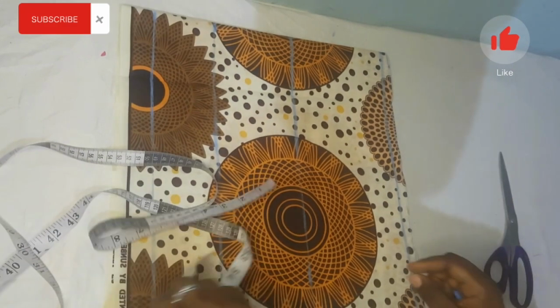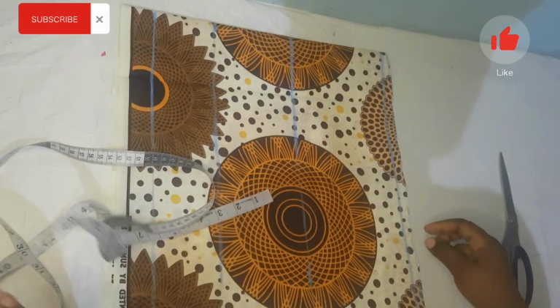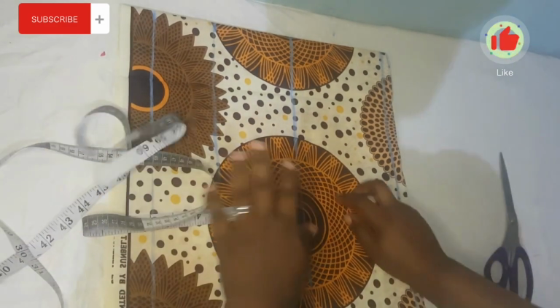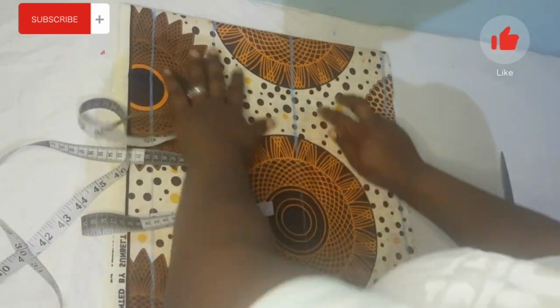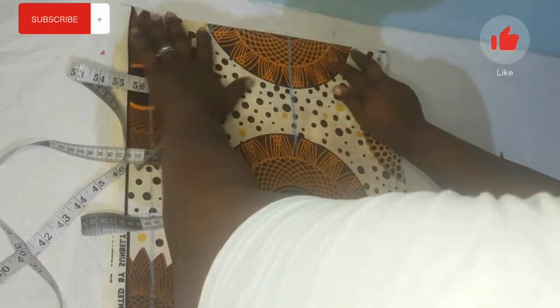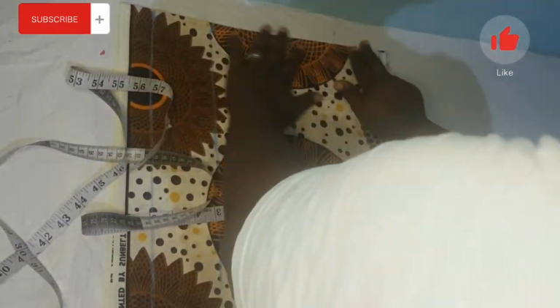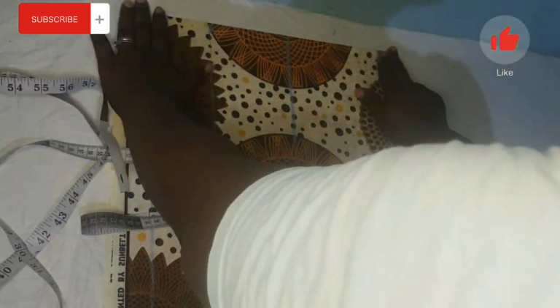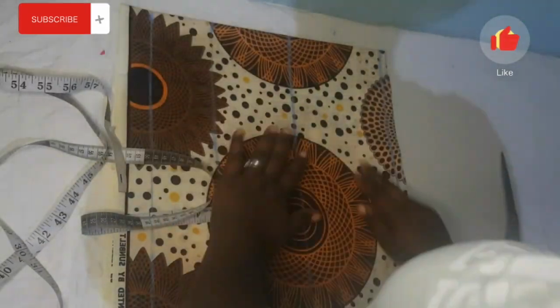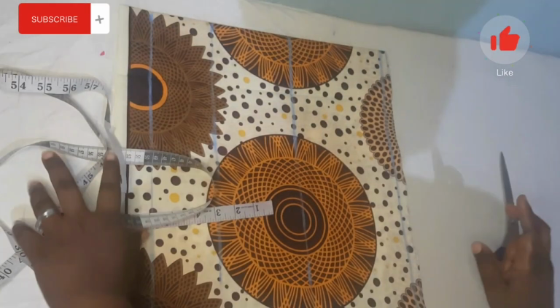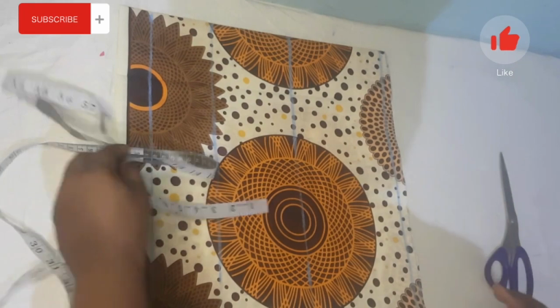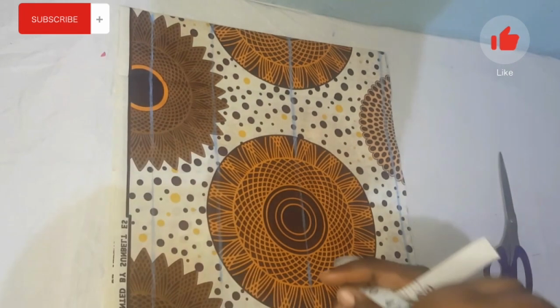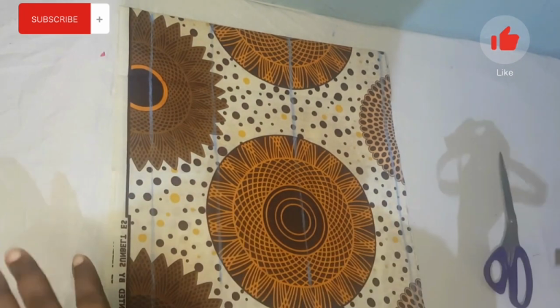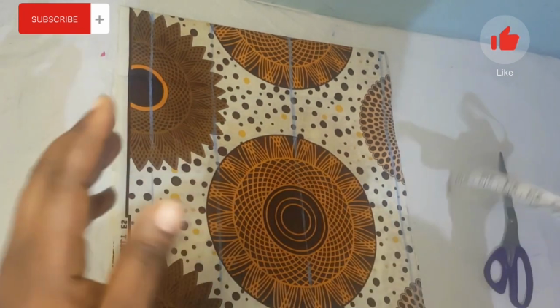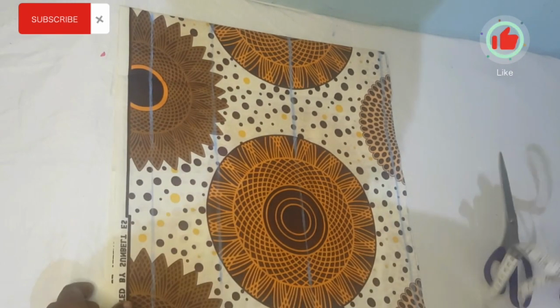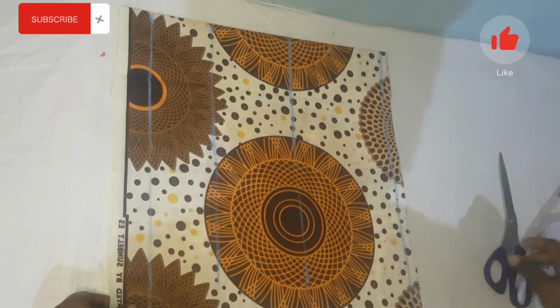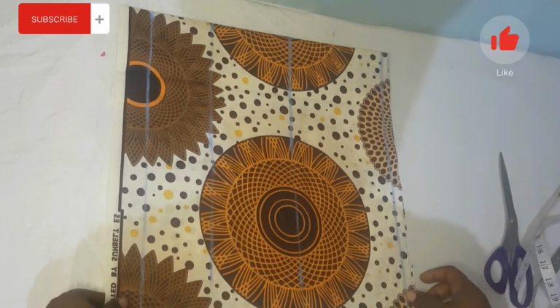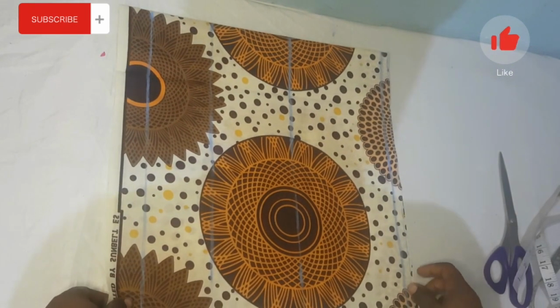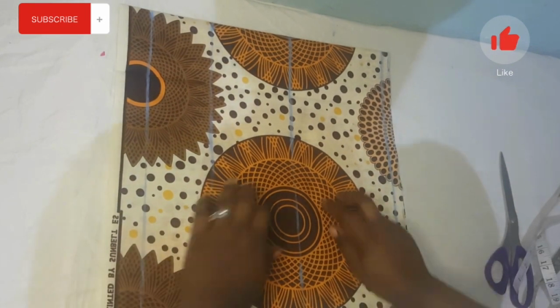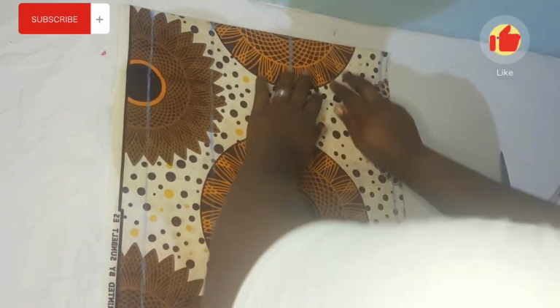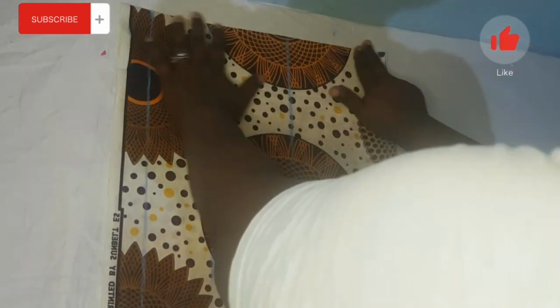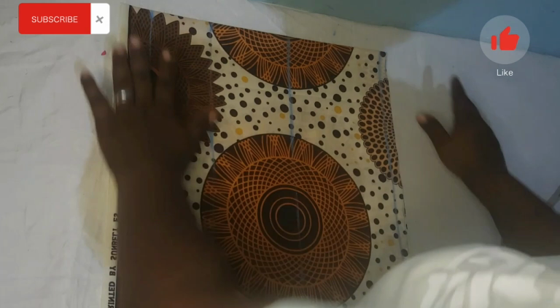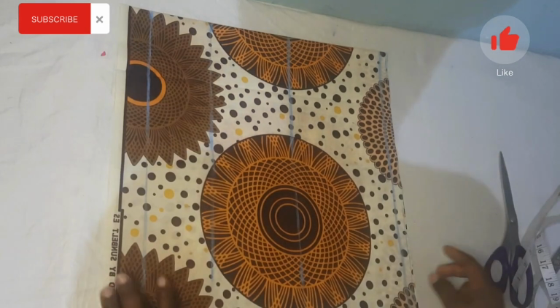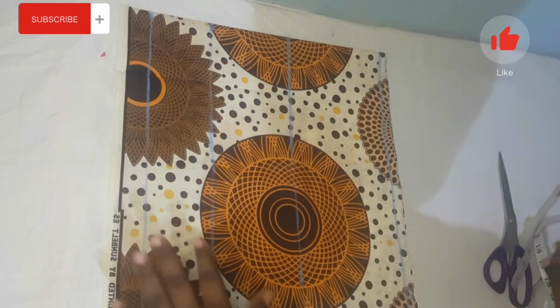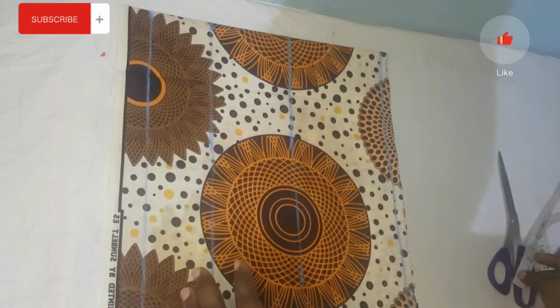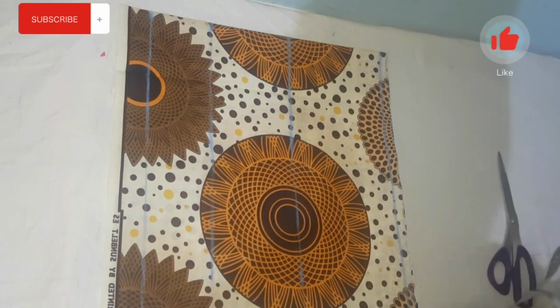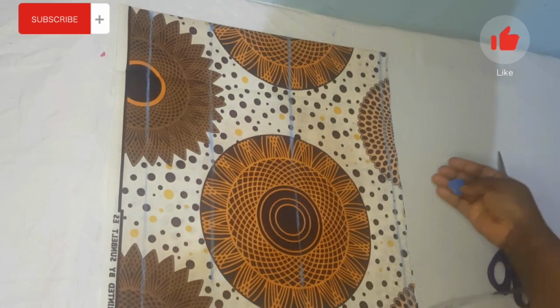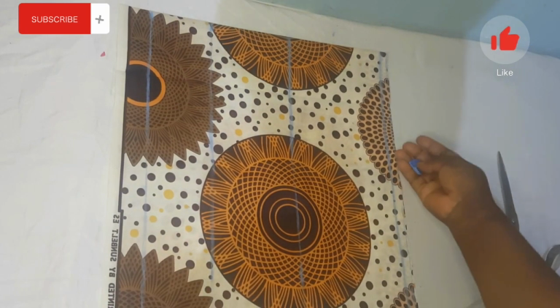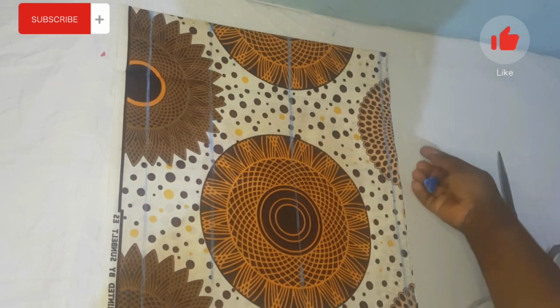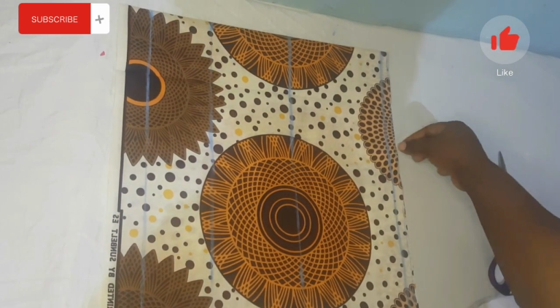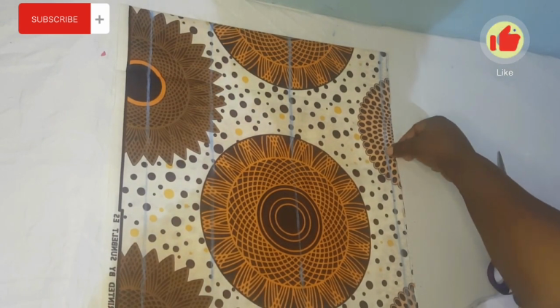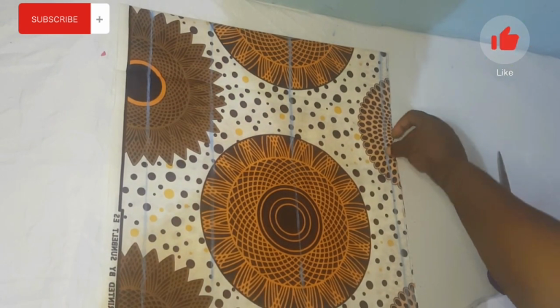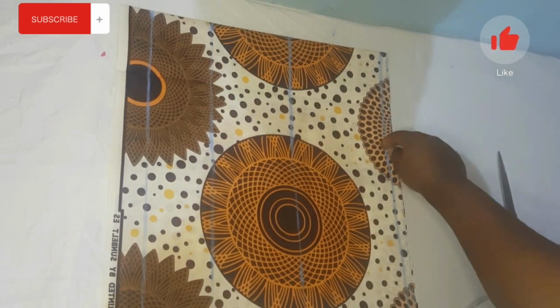Hello, welcome to today's video. I'll be showing you how to cut an off-shoulder bustier. You can see I already have my starting point line drawn out.